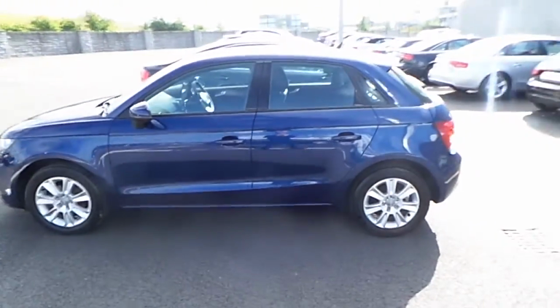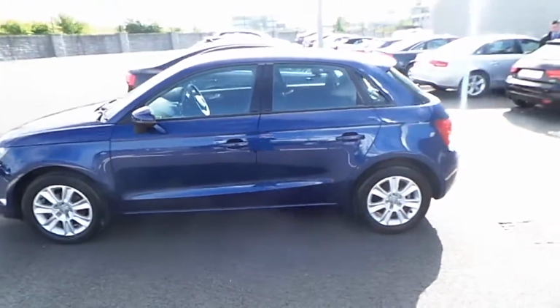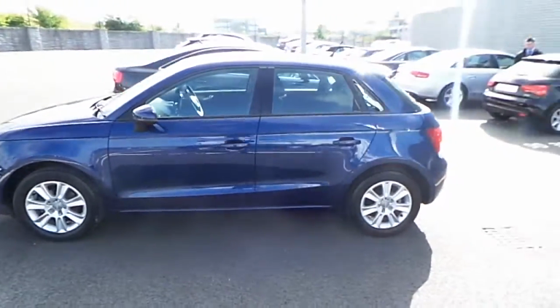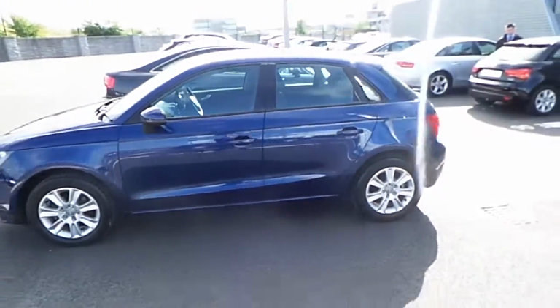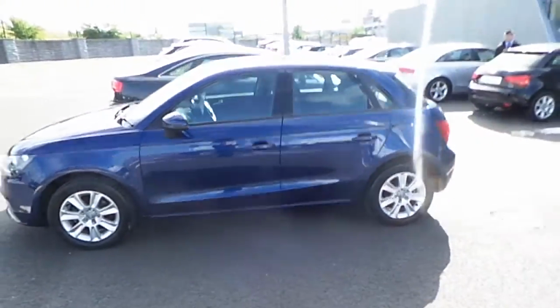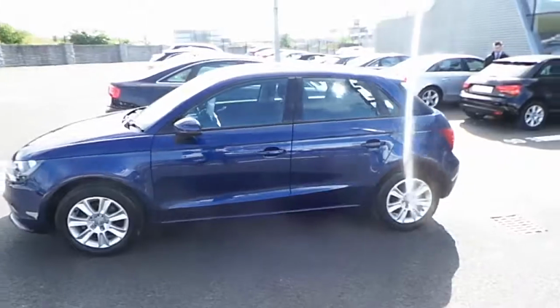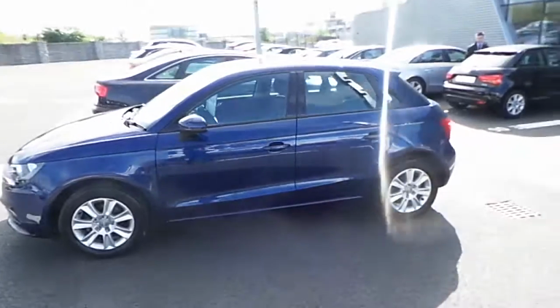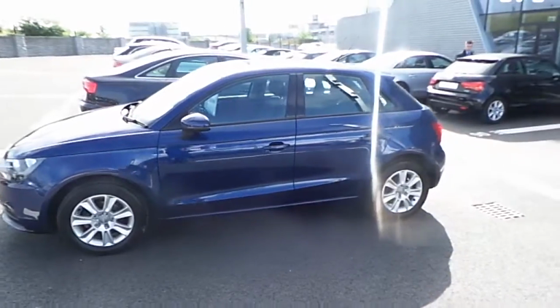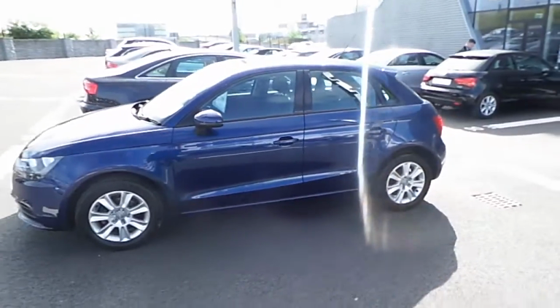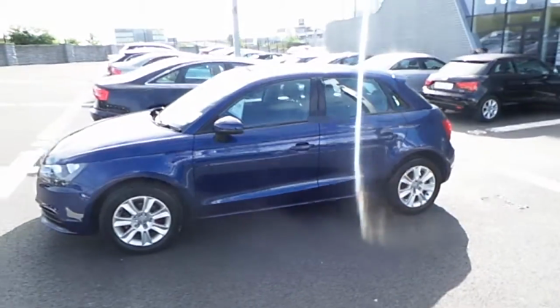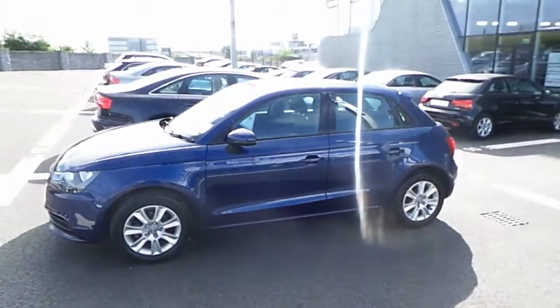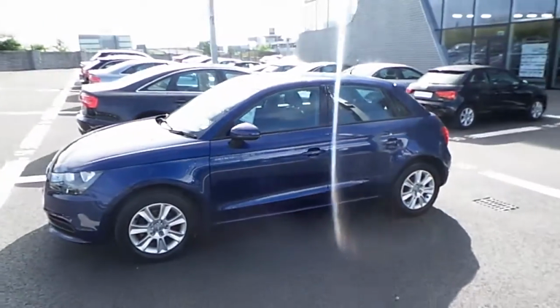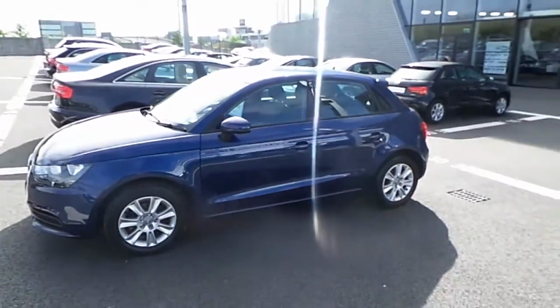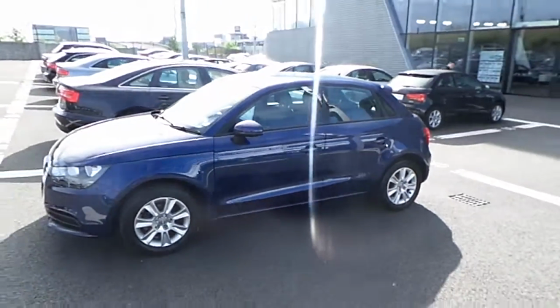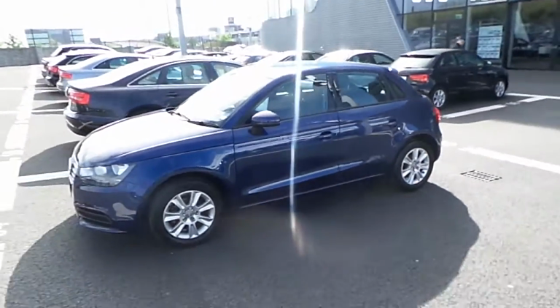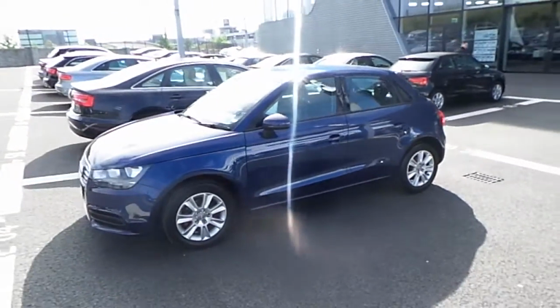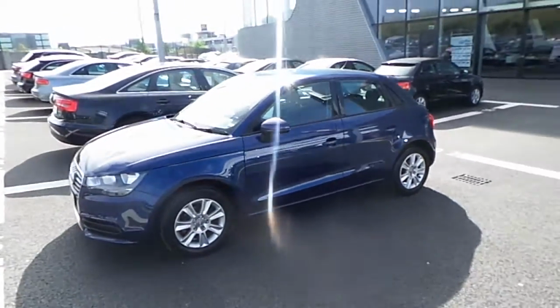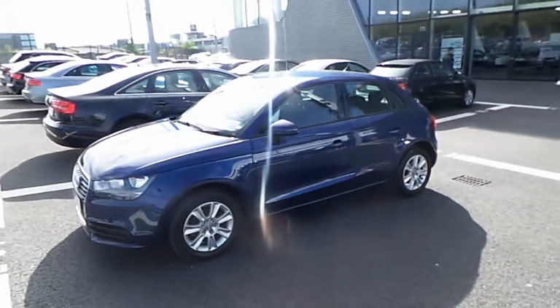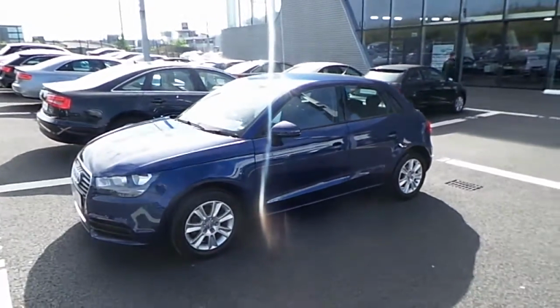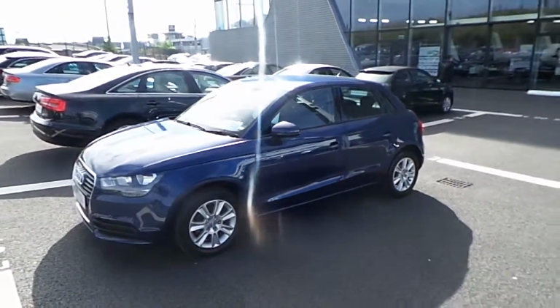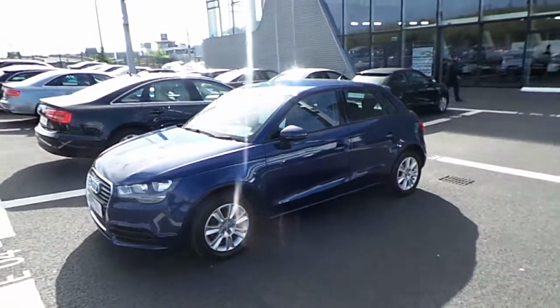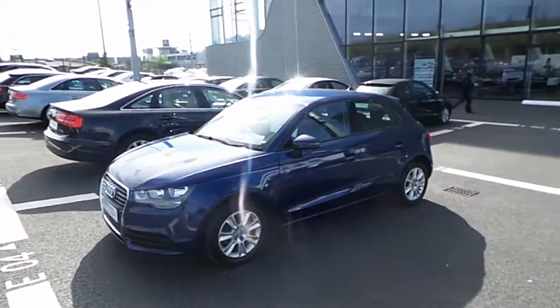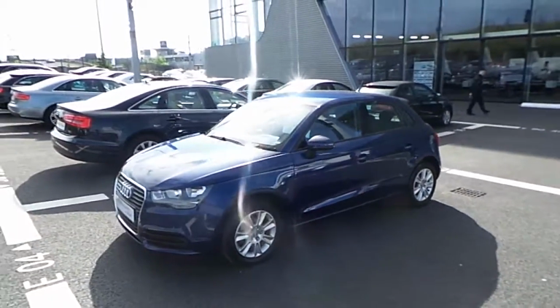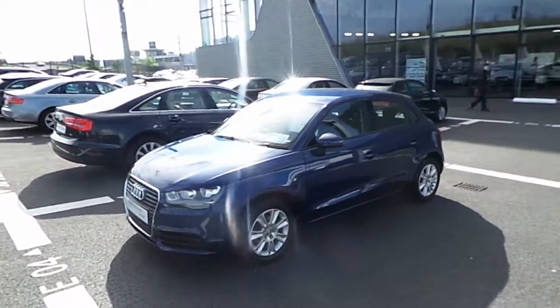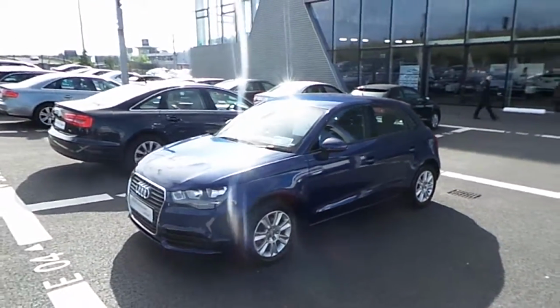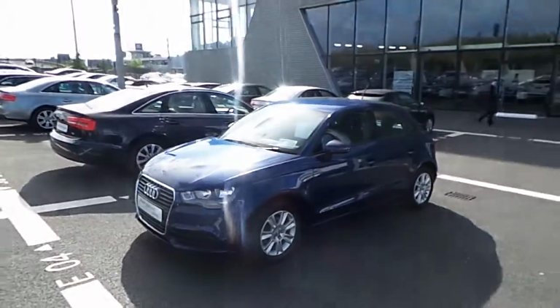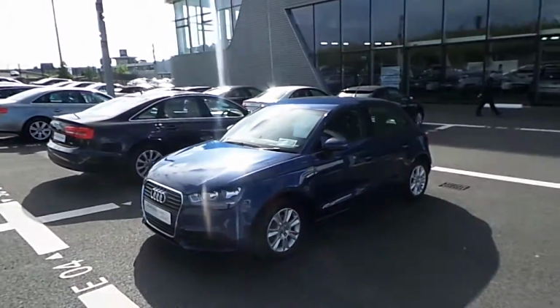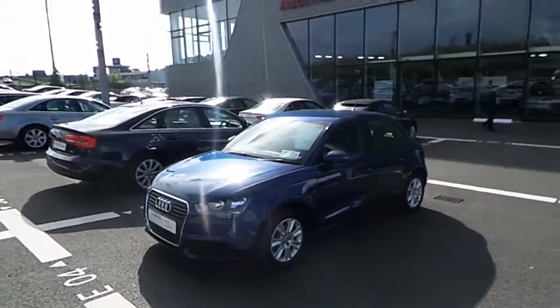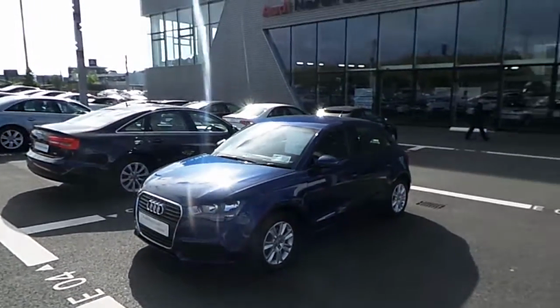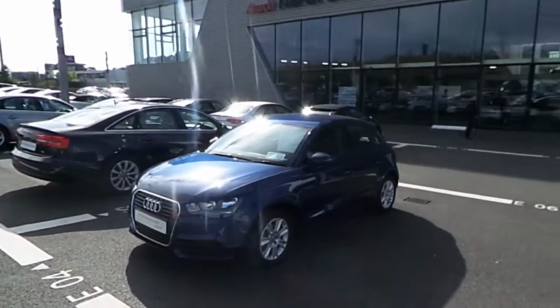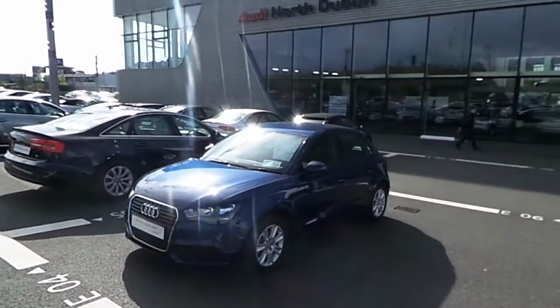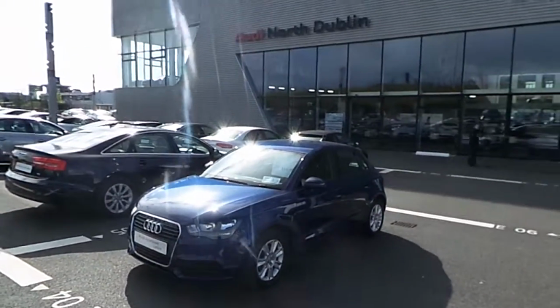This Audi A1 is available to view today in Audi North Dublin. Please don't hesitate to contact our sales team or stop by to check it out. Thank you very much for watching this video.